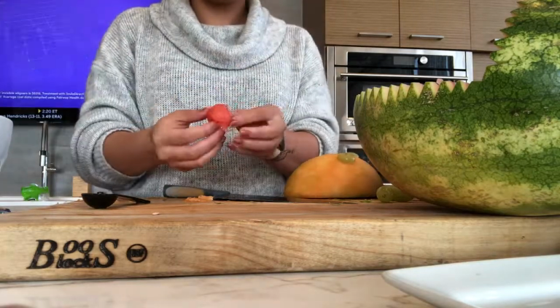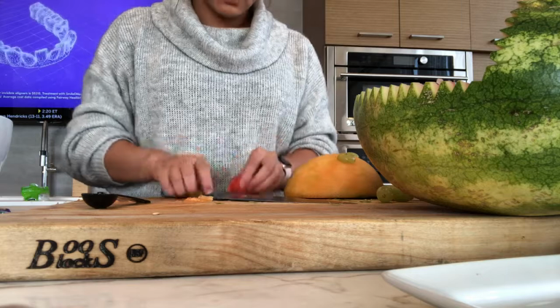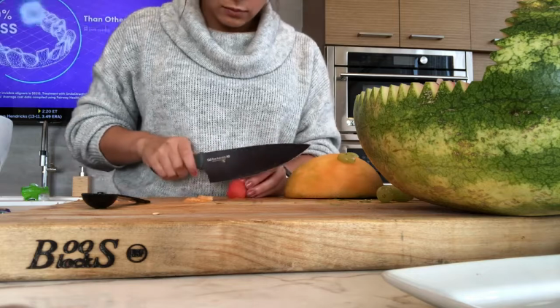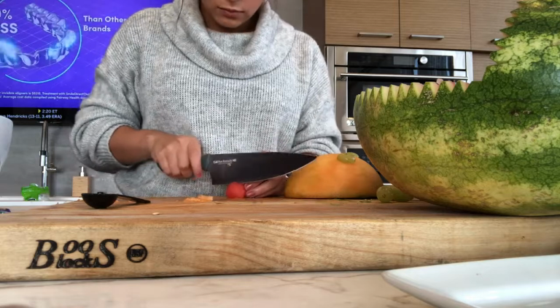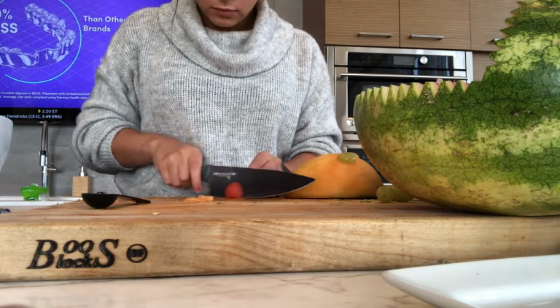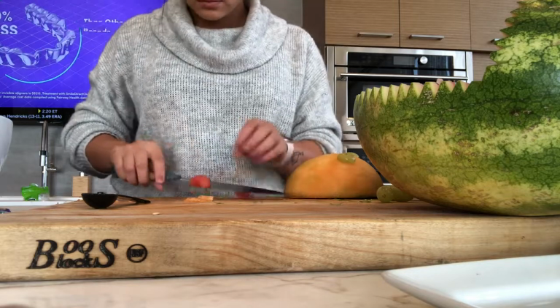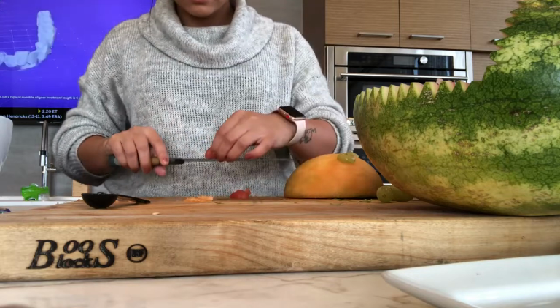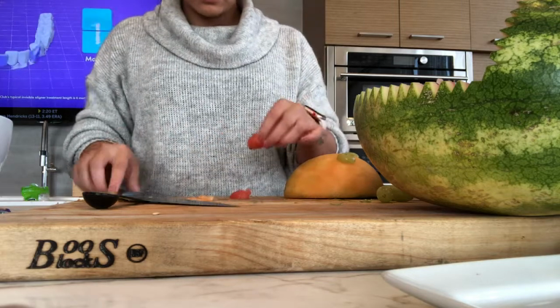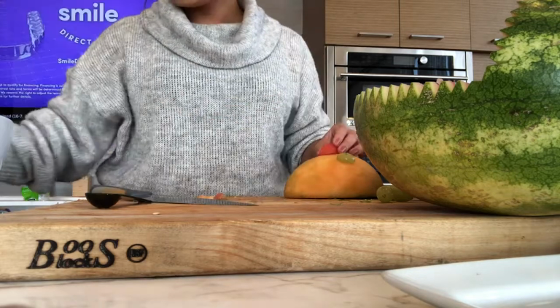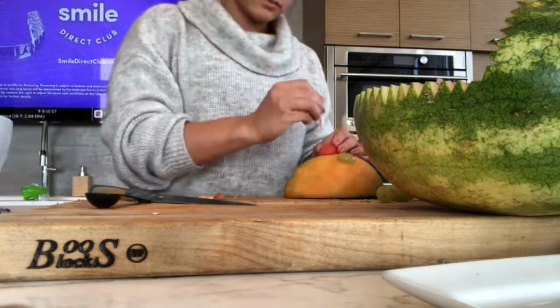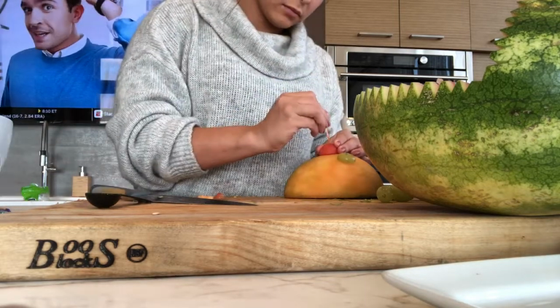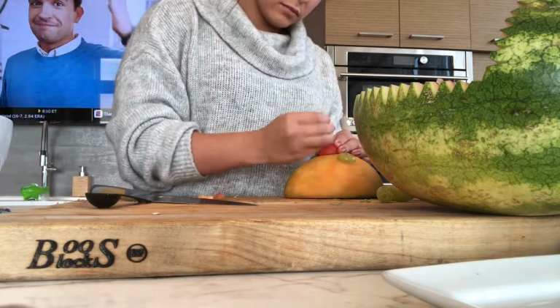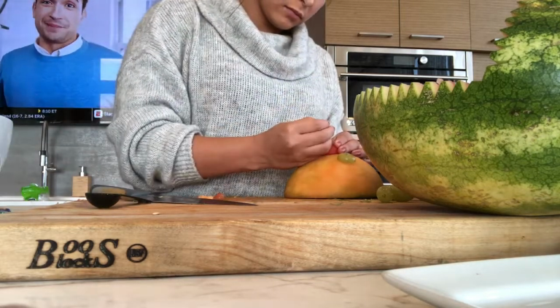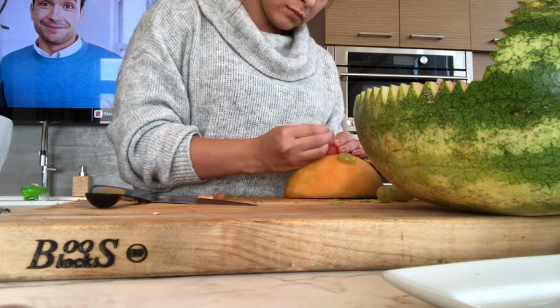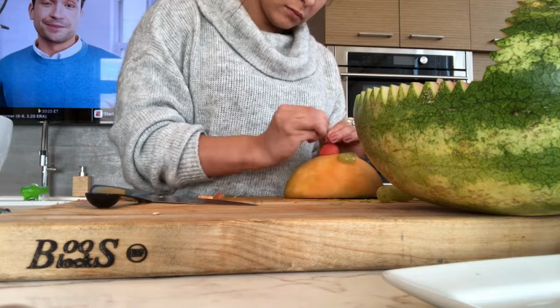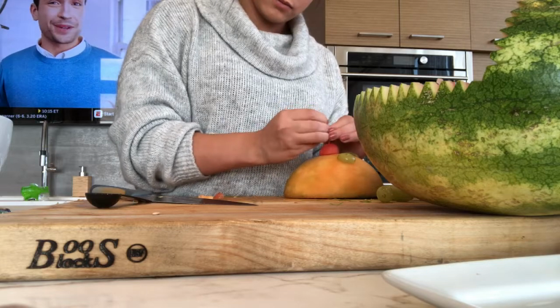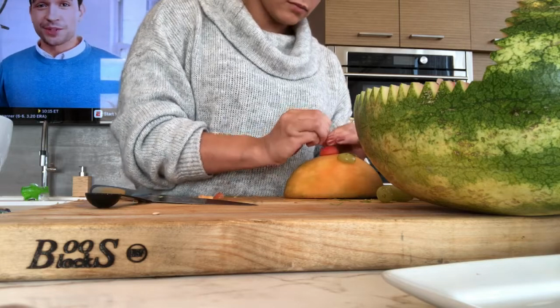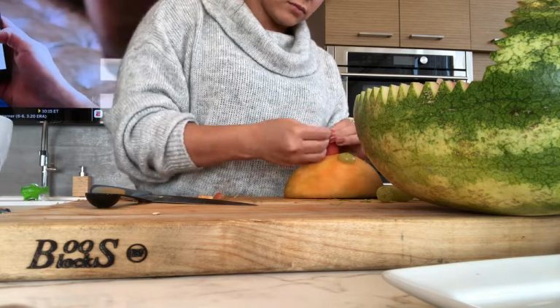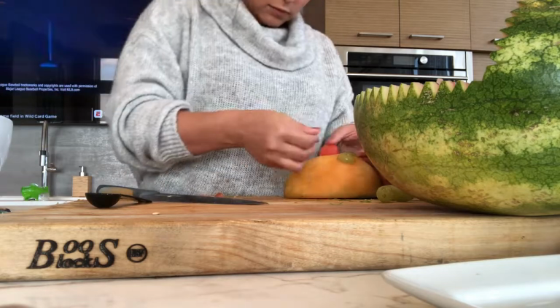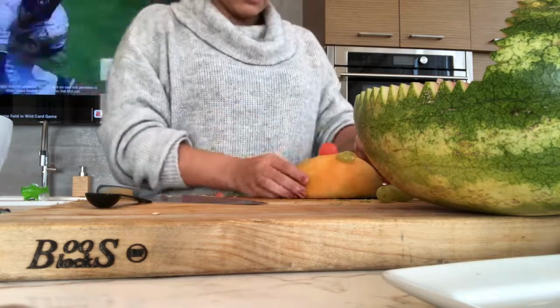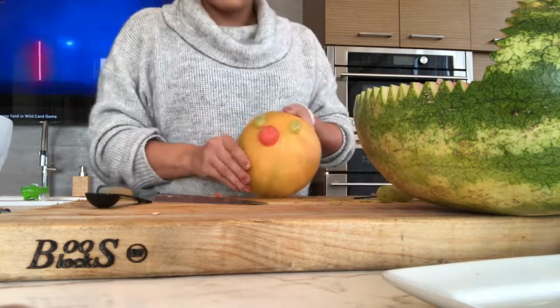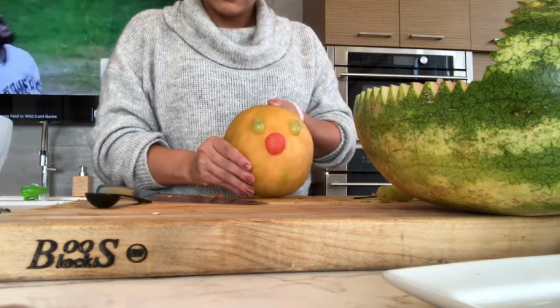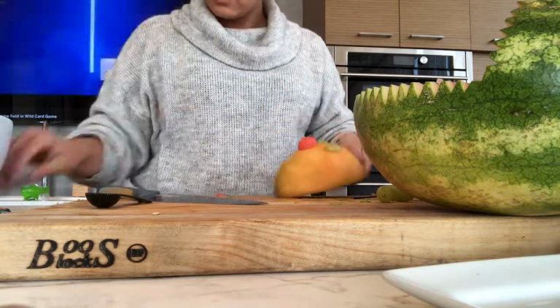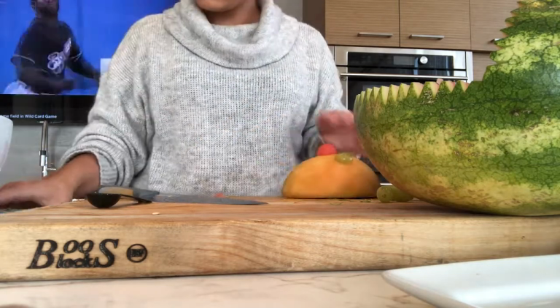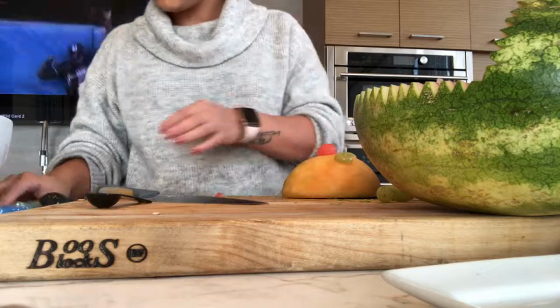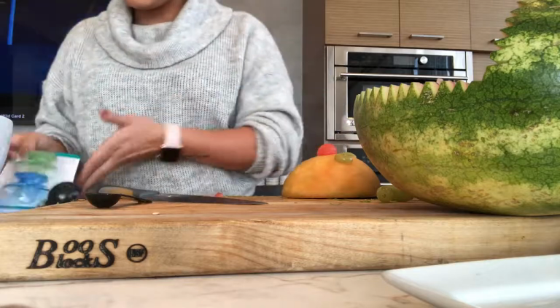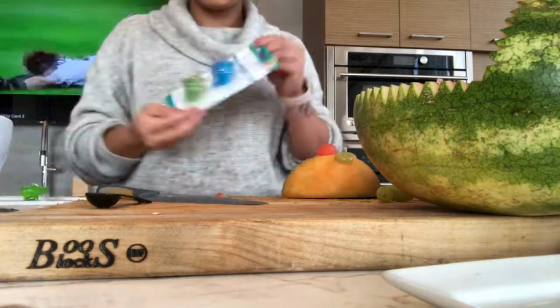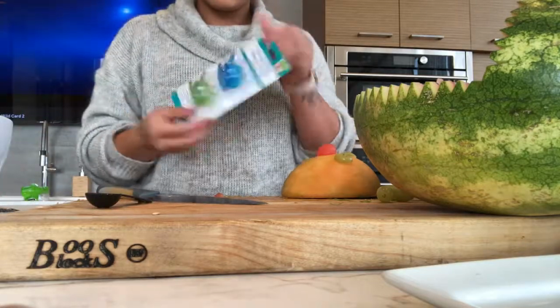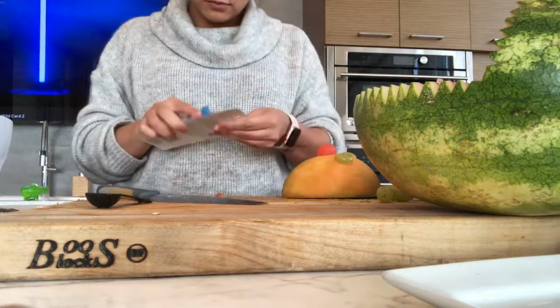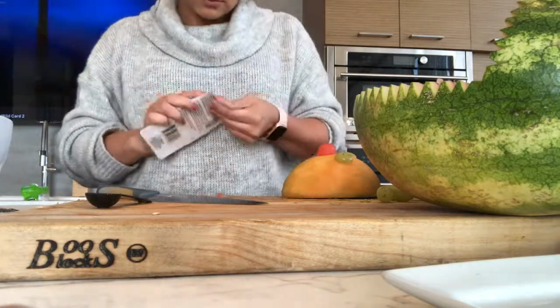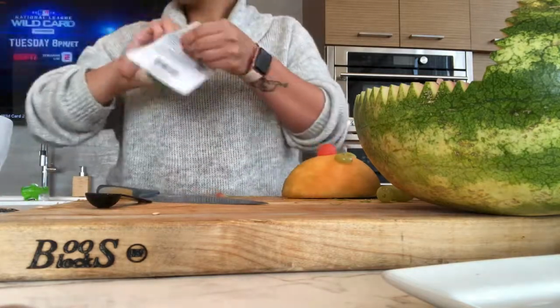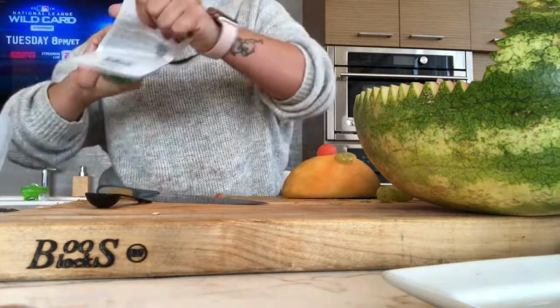The next part is the nose: take a watermelon fruit ball, cut it in half, place it on the cantaloupe, and hold it in place with a toothpick.